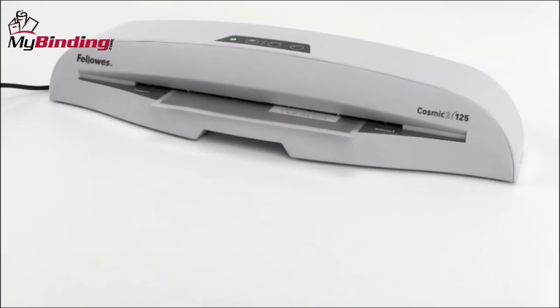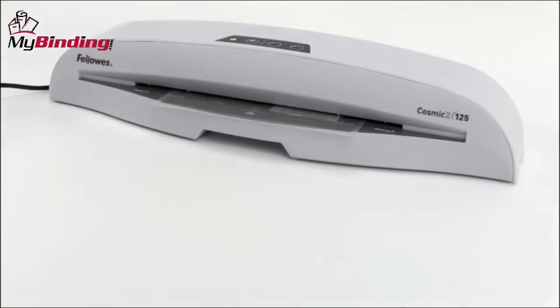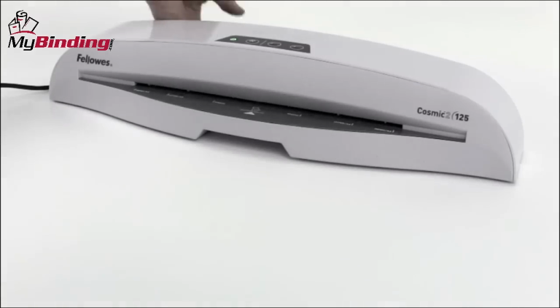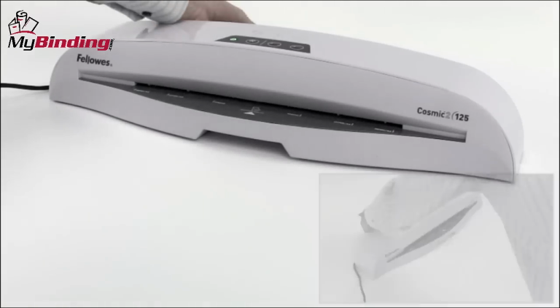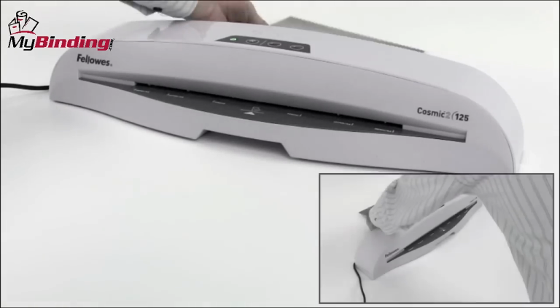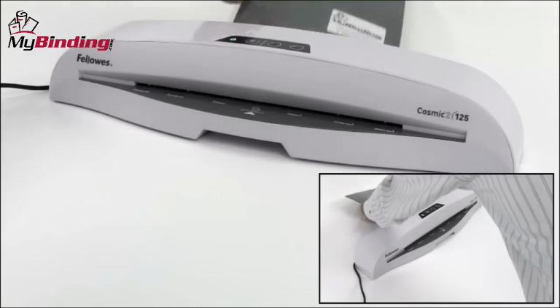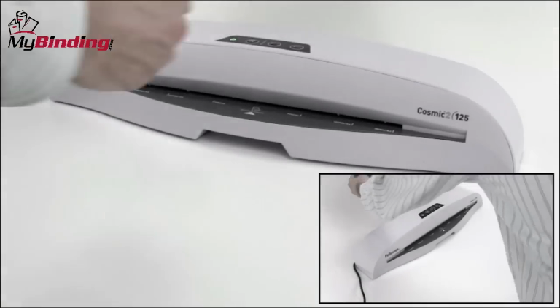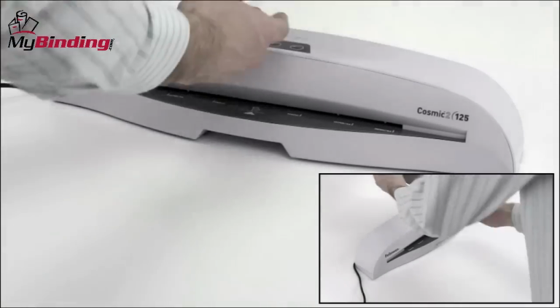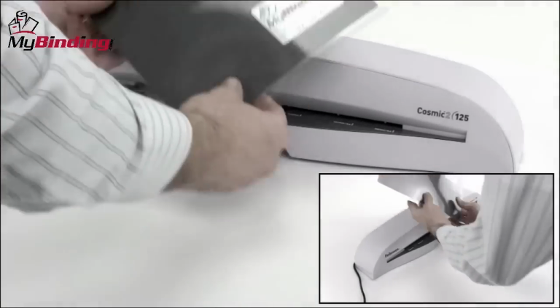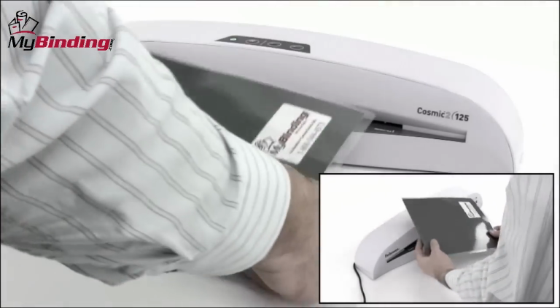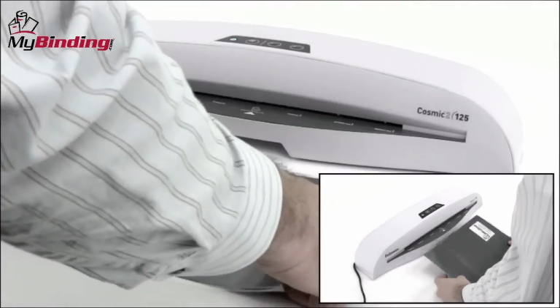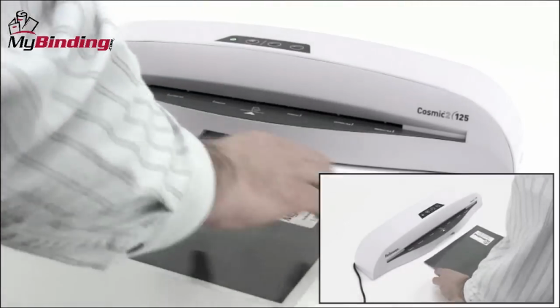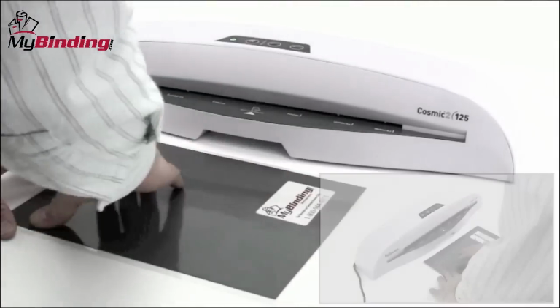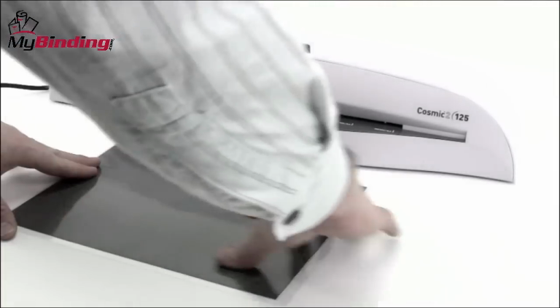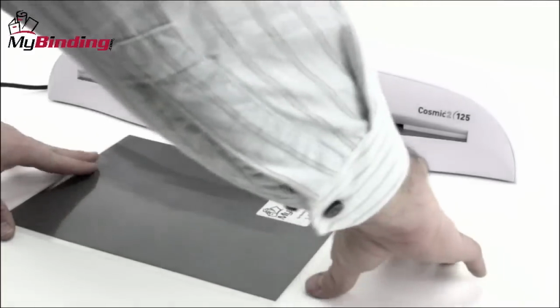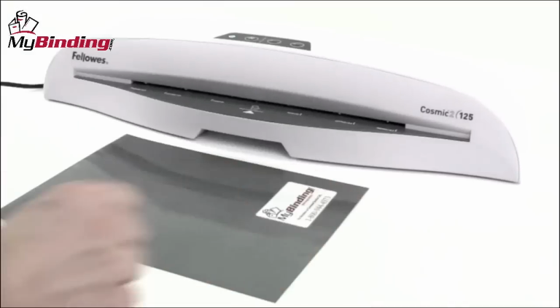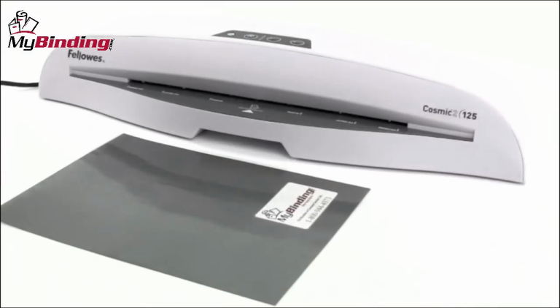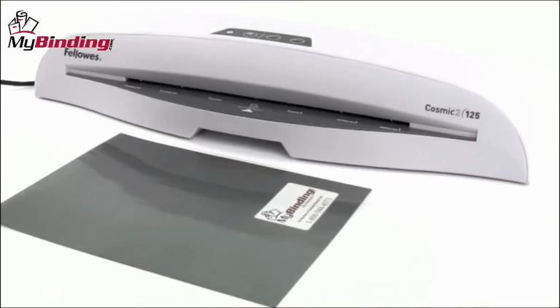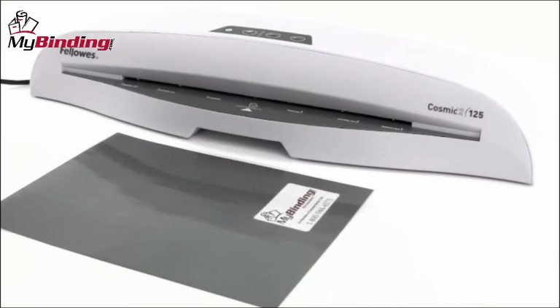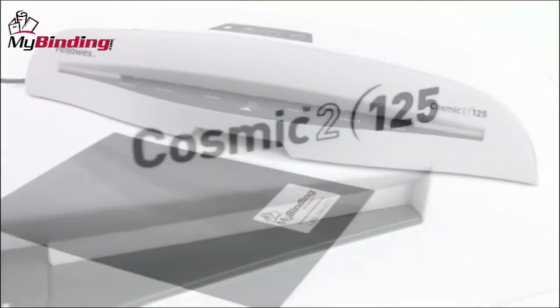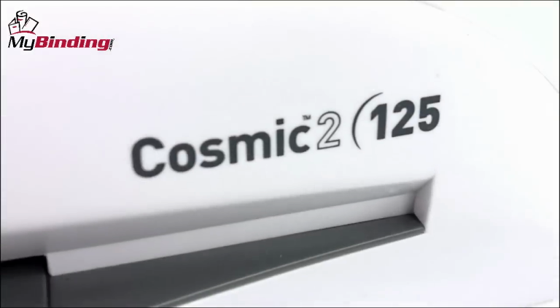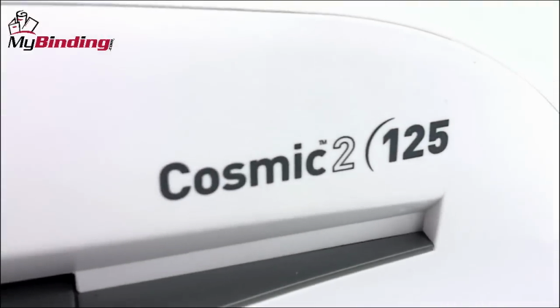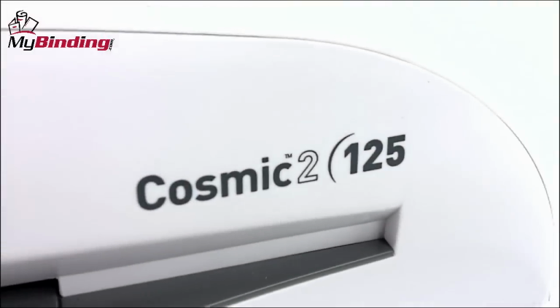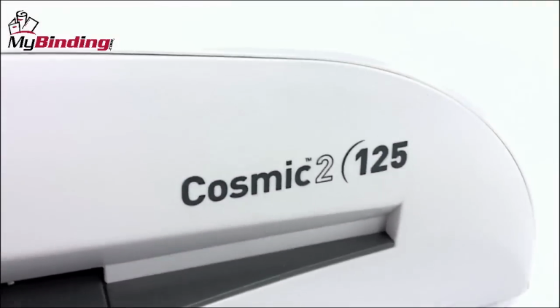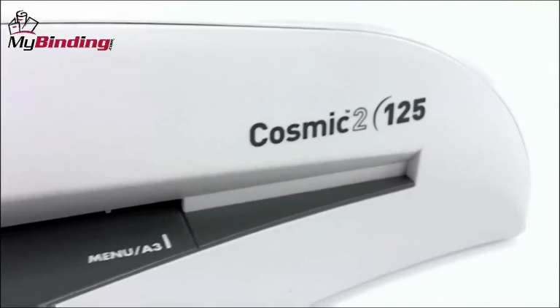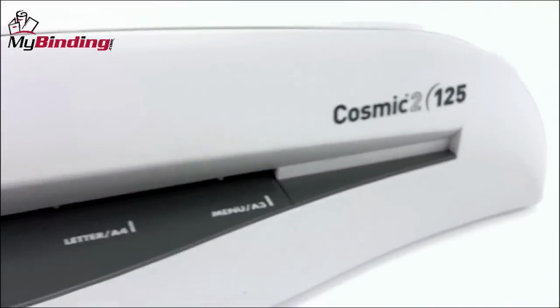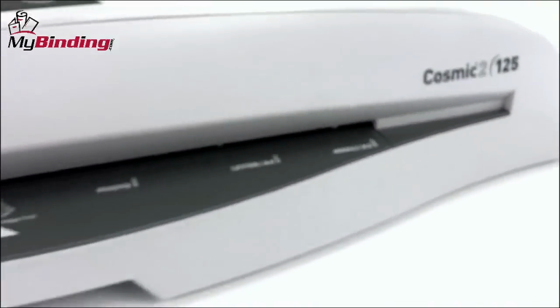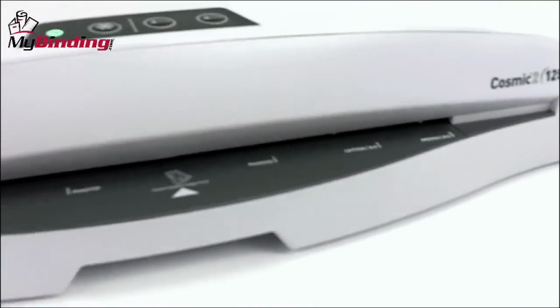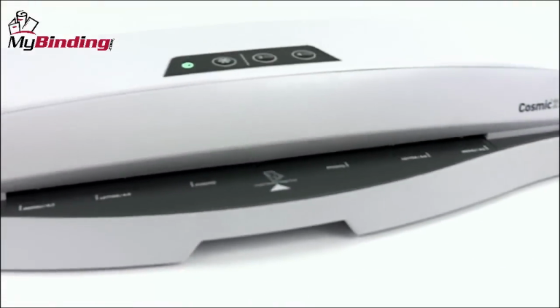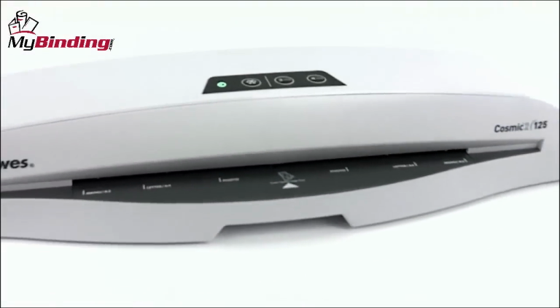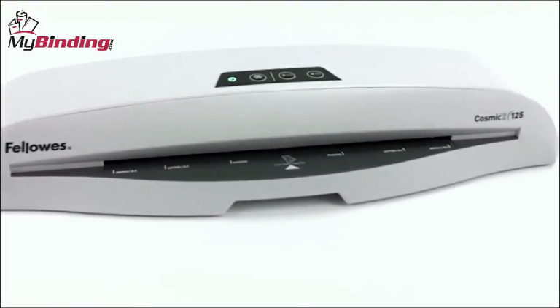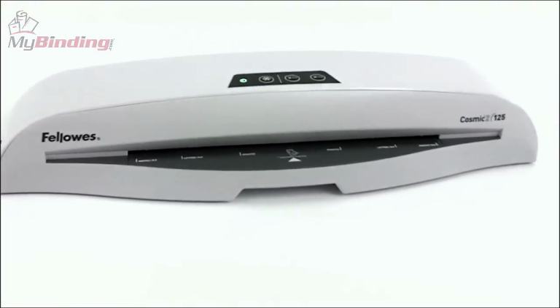Let the machine bring the project all the way through and out the back, remove it, and lay it flat on a surface to cool. That's it — the Cosmic II 125 by Fellowes.